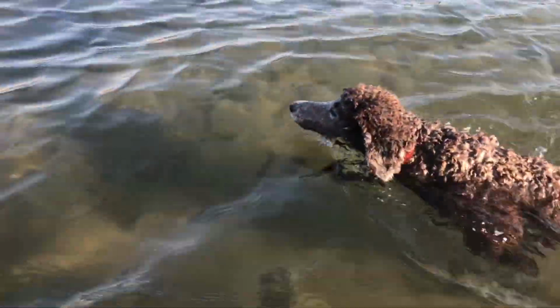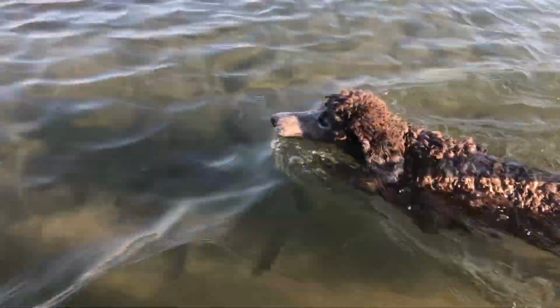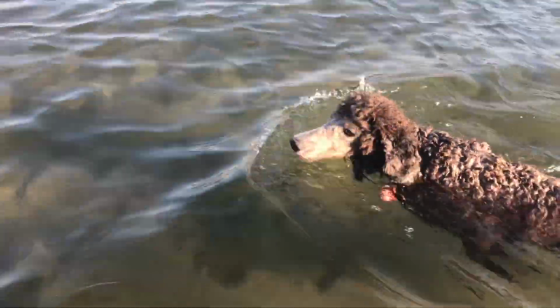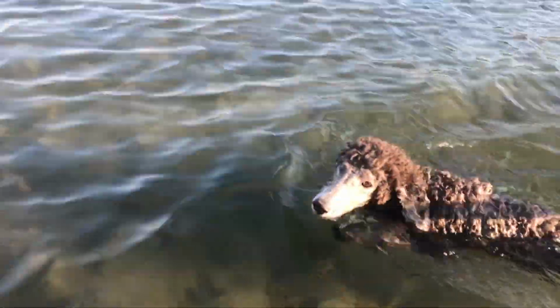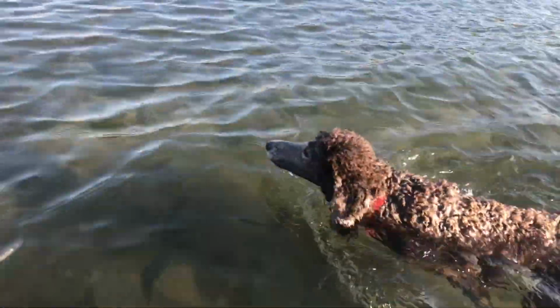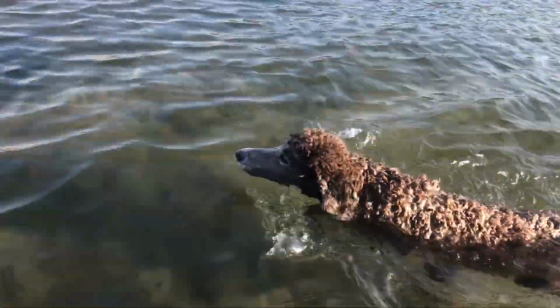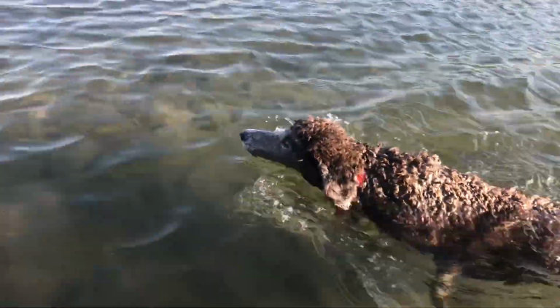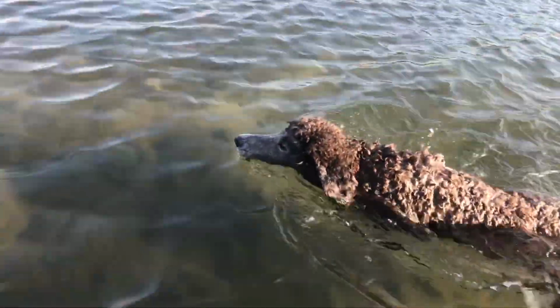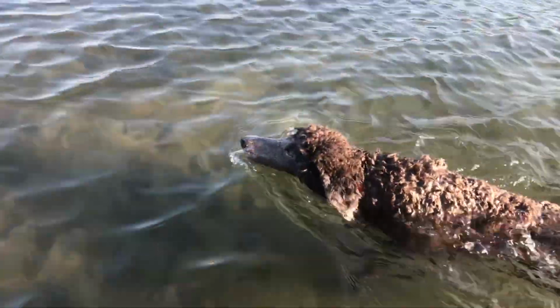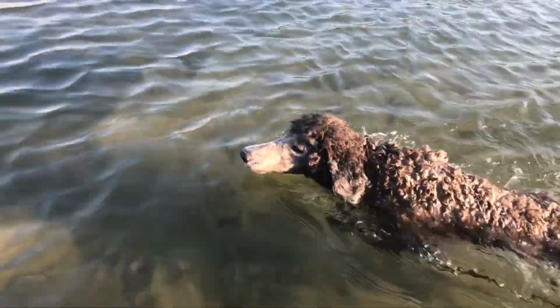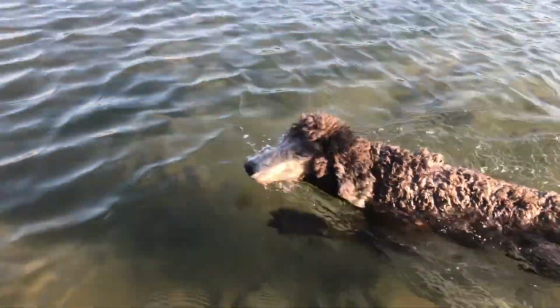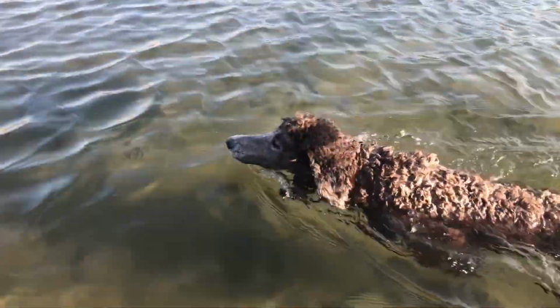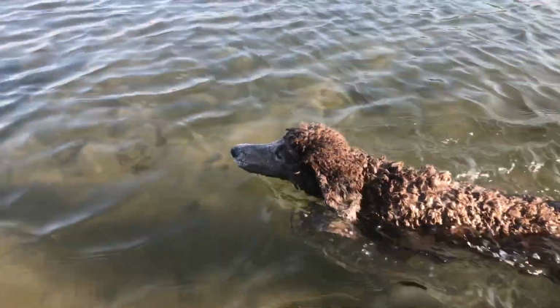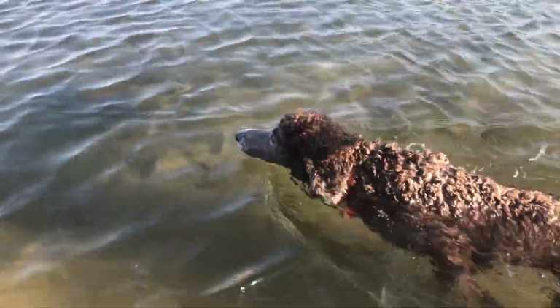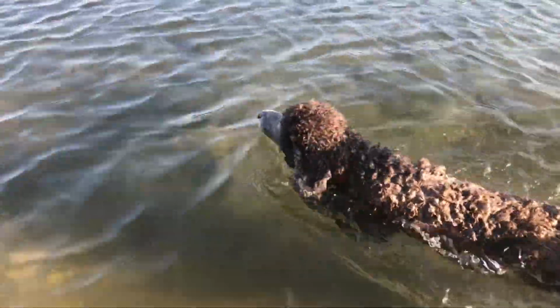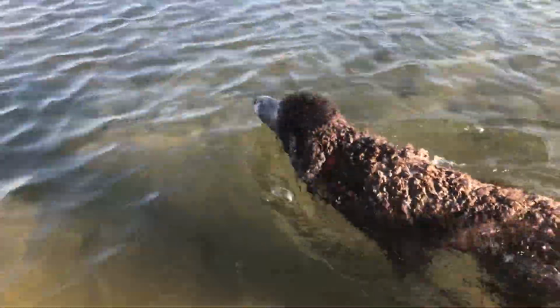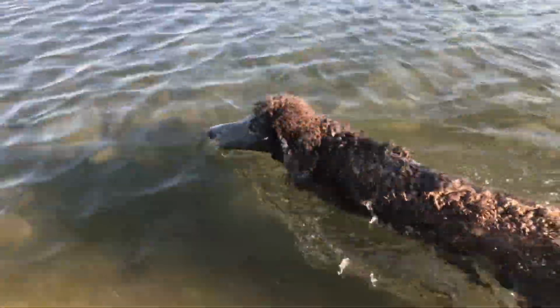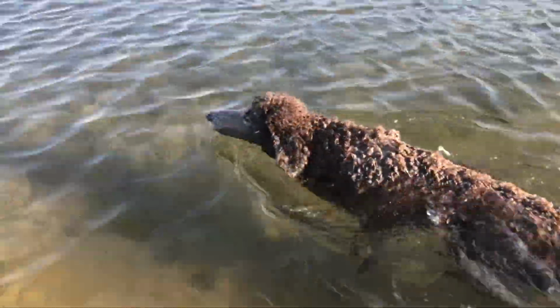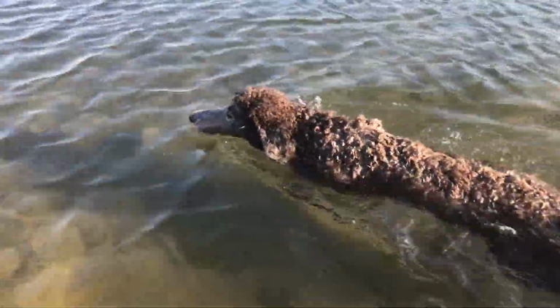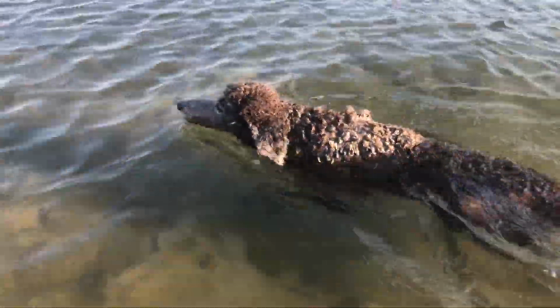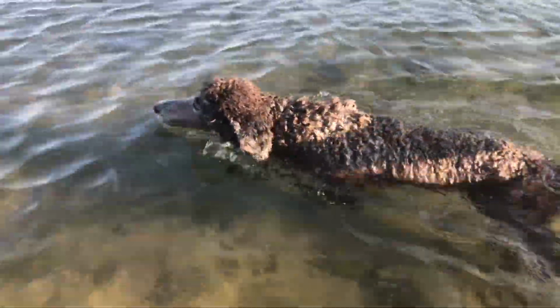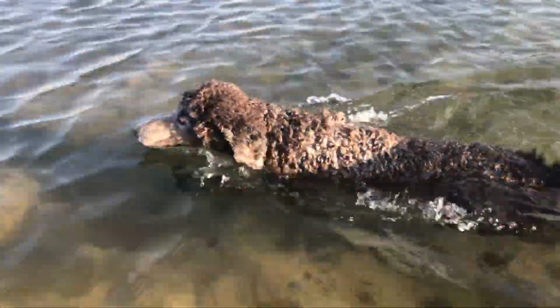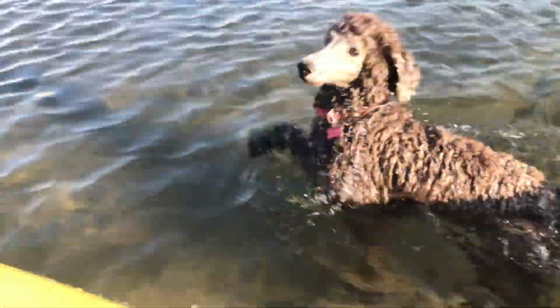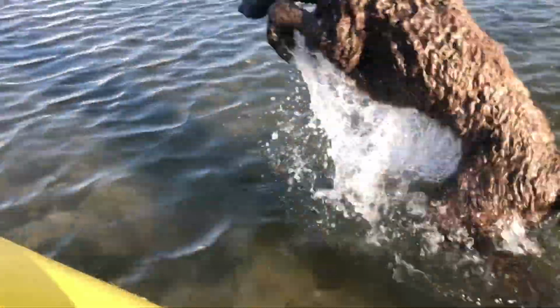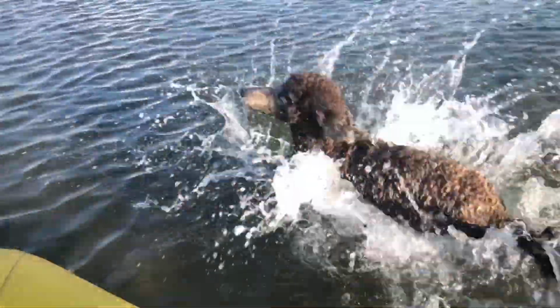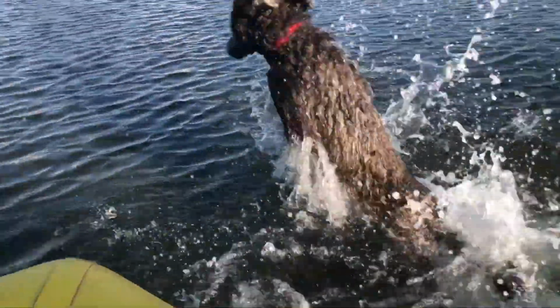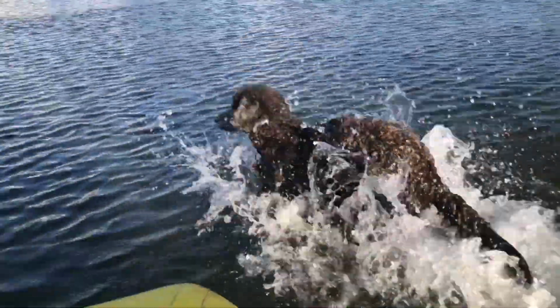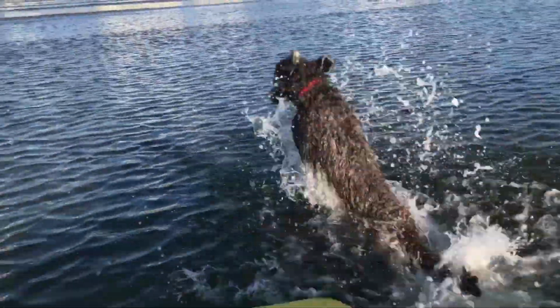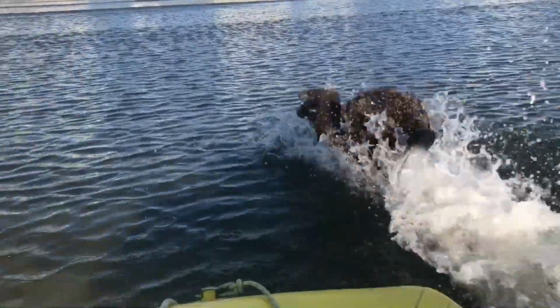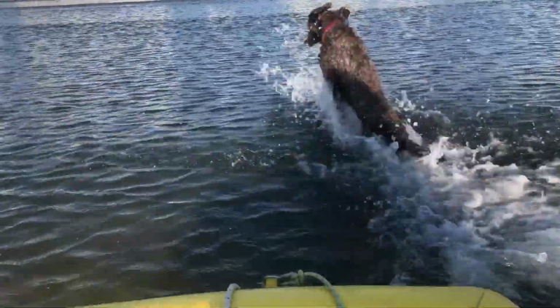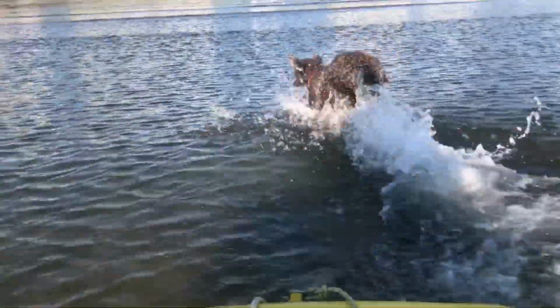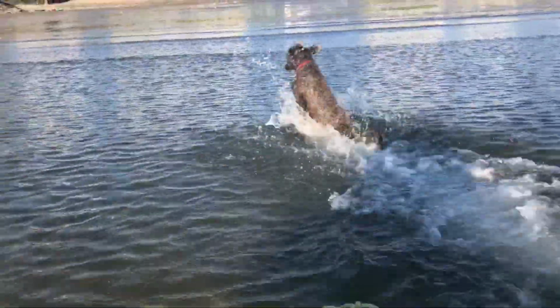We've just arrived at Port Erin on the Isle of Man, taking May ashore for the usual exercise. And she's doing a little swim — there she goes, bouncy bouncy.